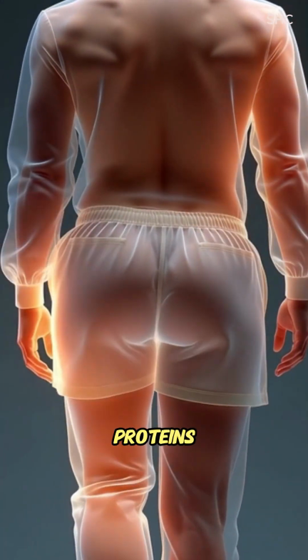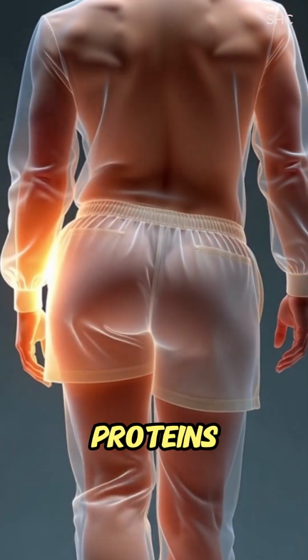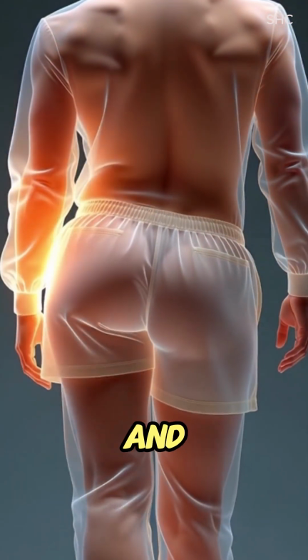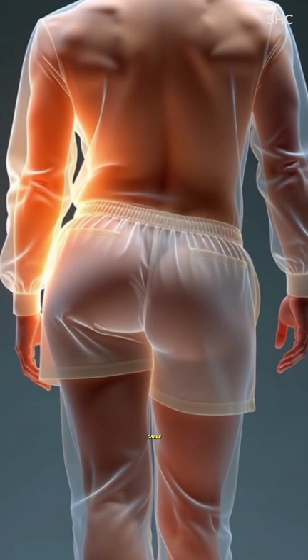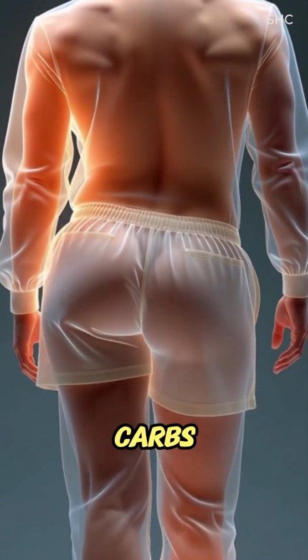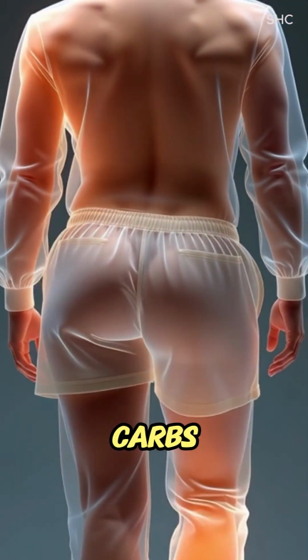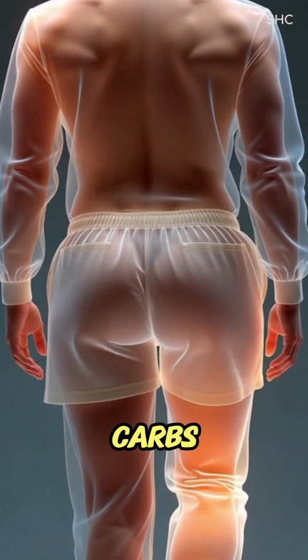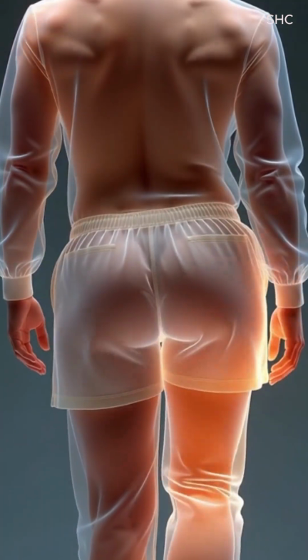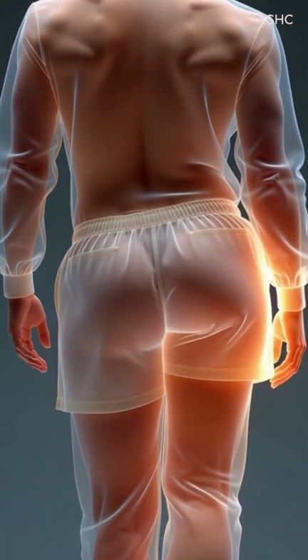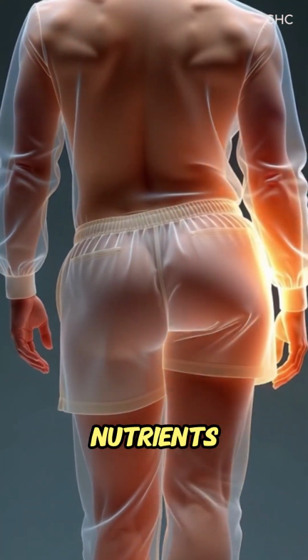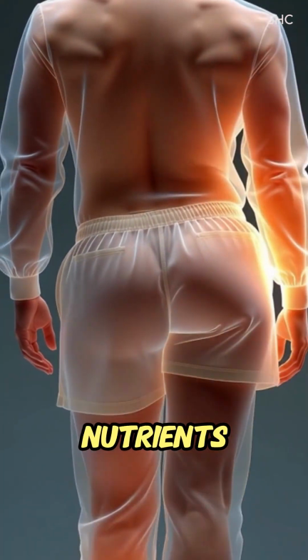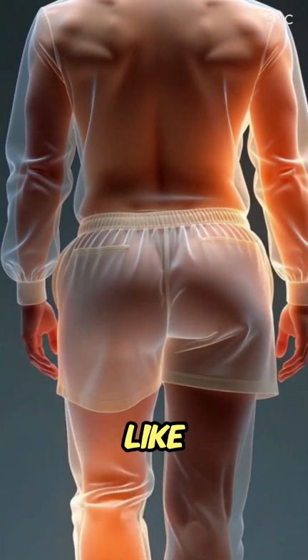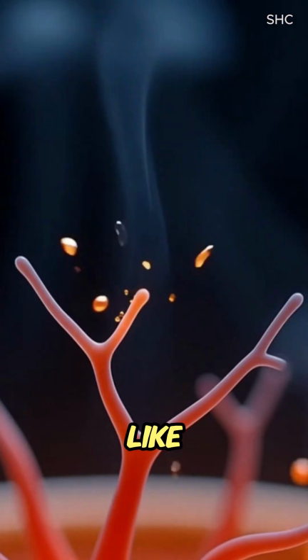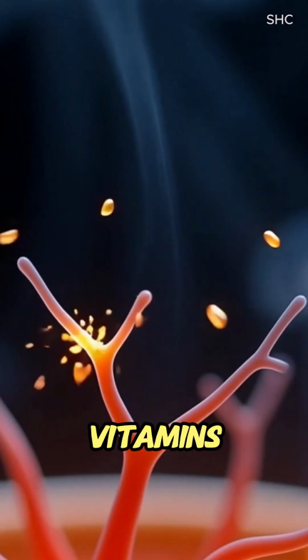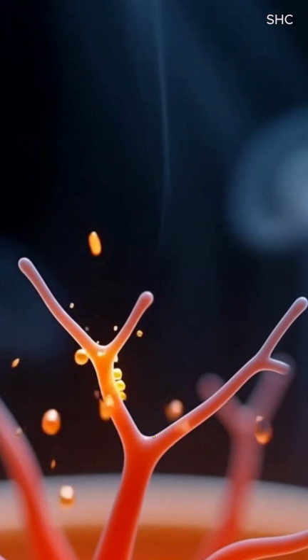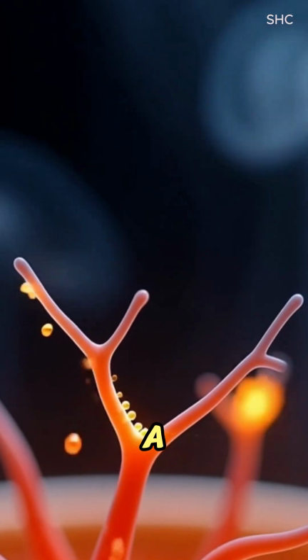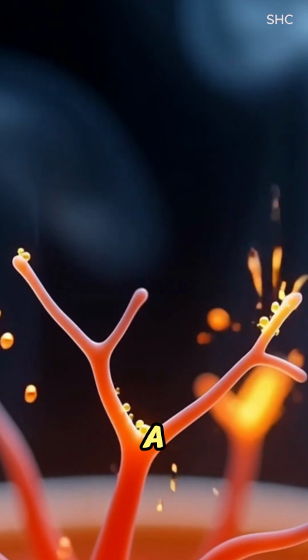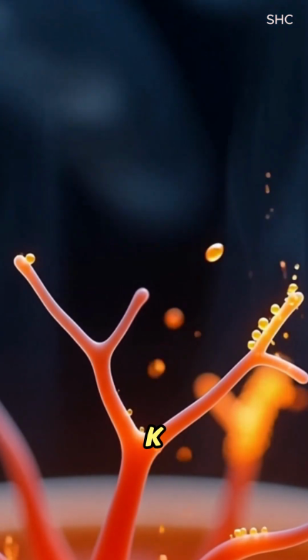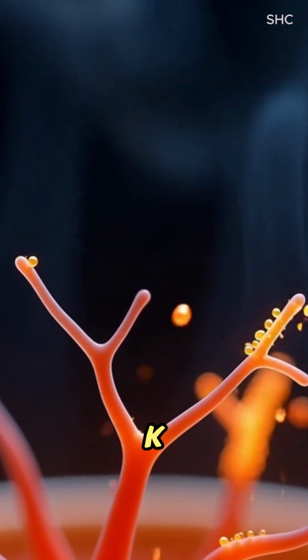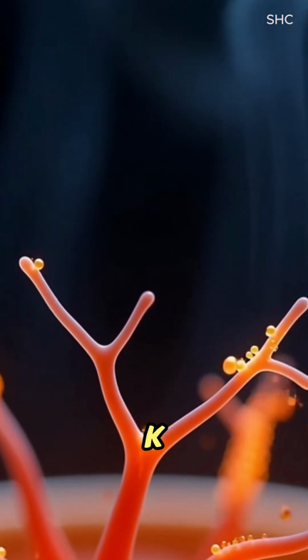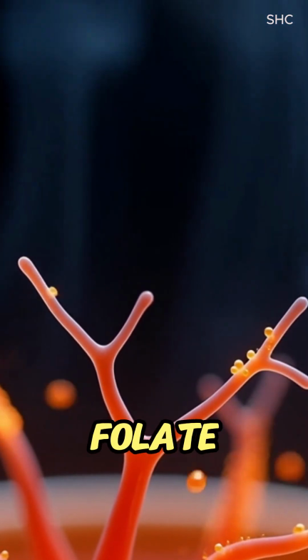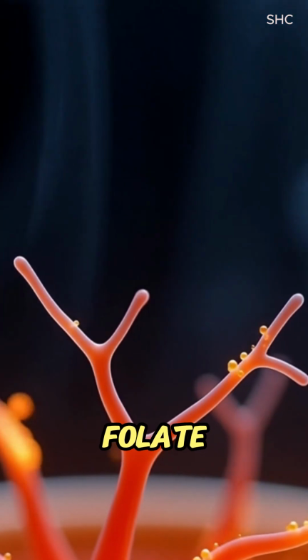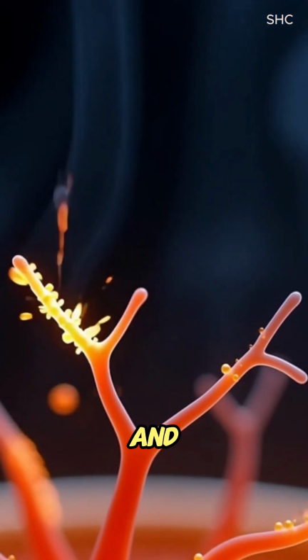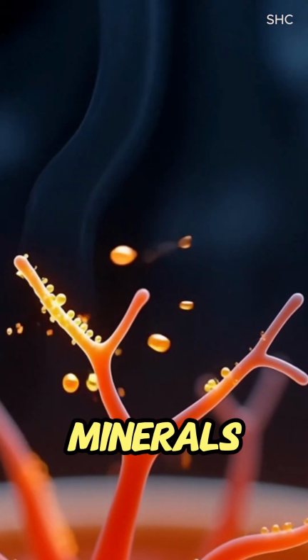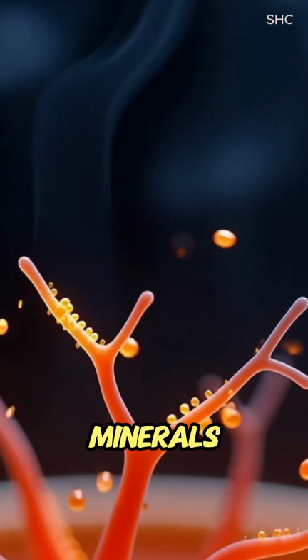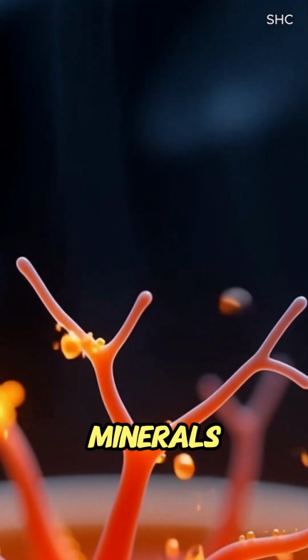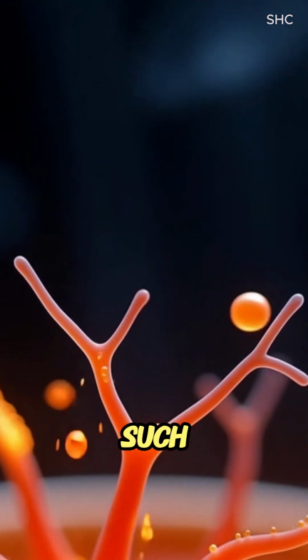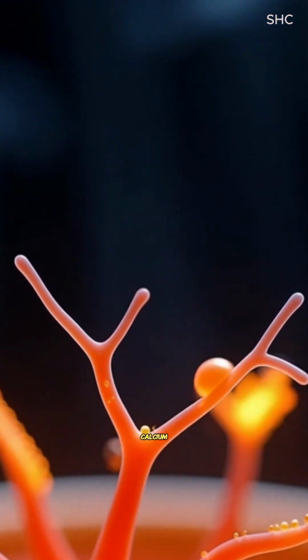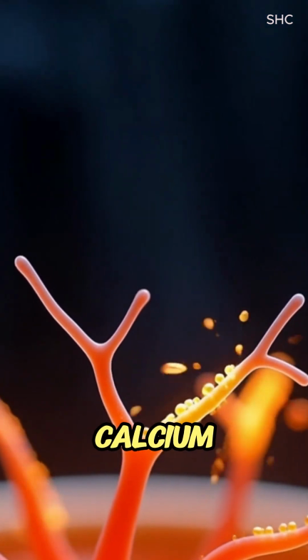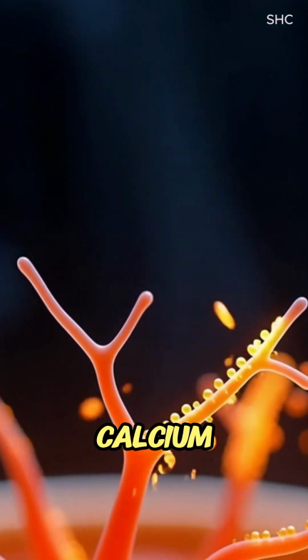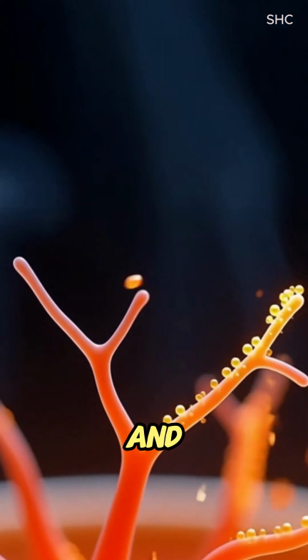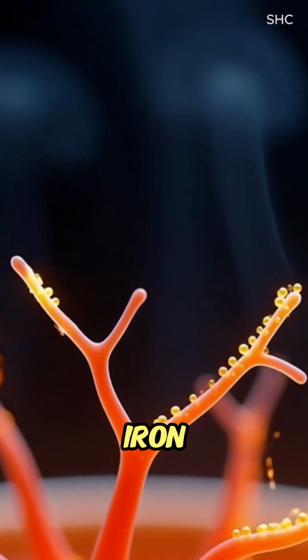The resulting chyme moves into the small intestine, where bile emulsifies fats and pancreatic enzymes break down remaining proteins and carbs. Nutrients like vitamins A, K, folate, and minerals such as calcium and iron